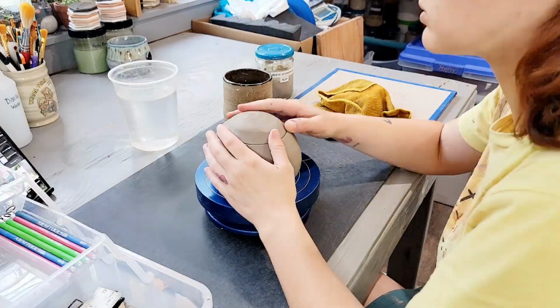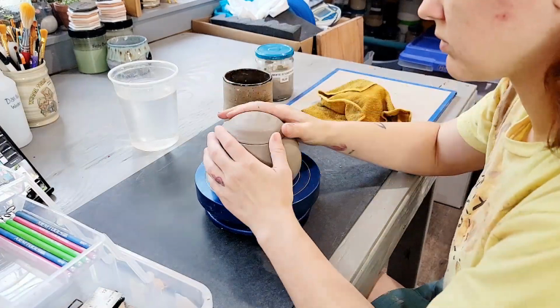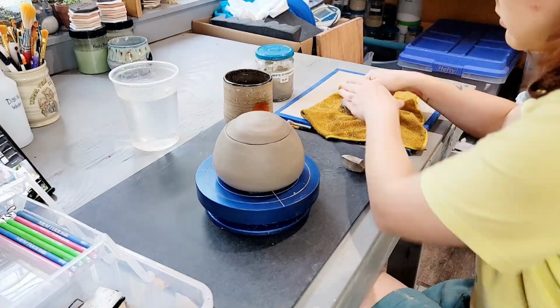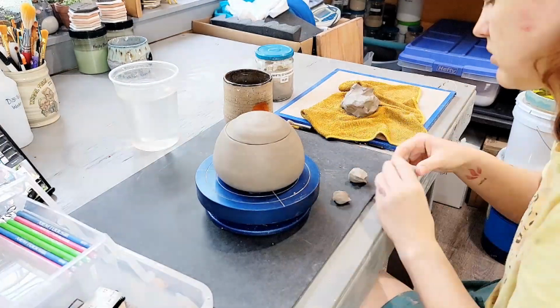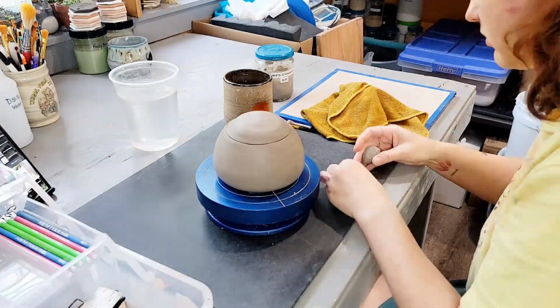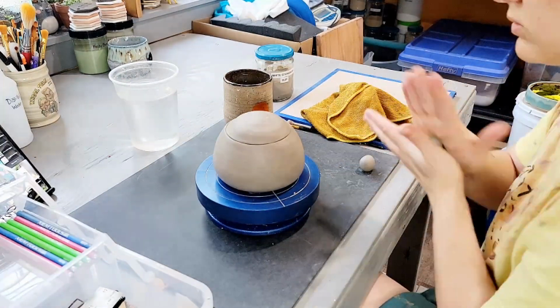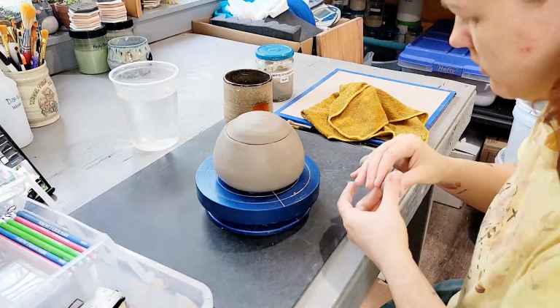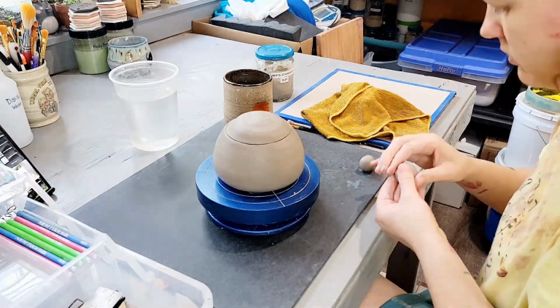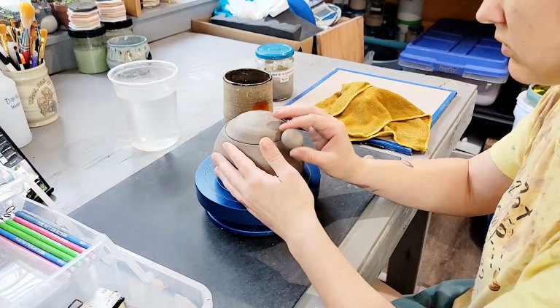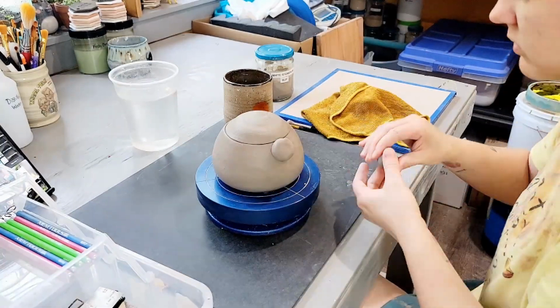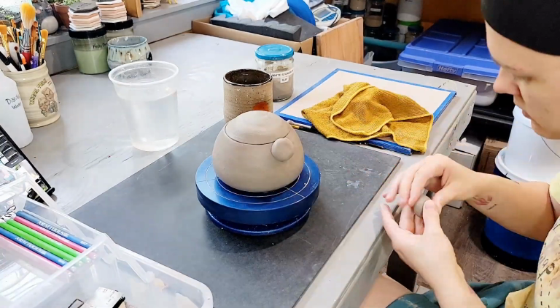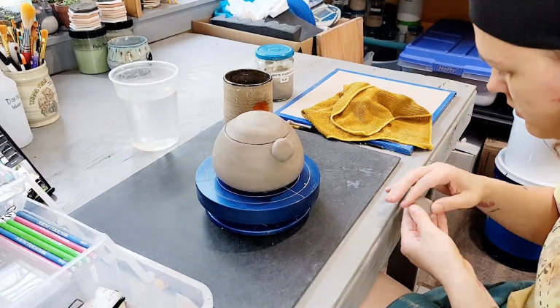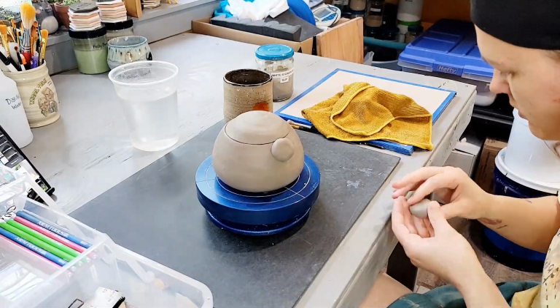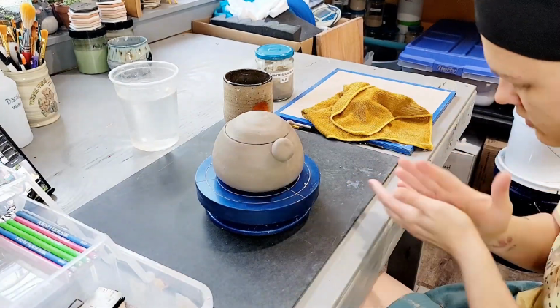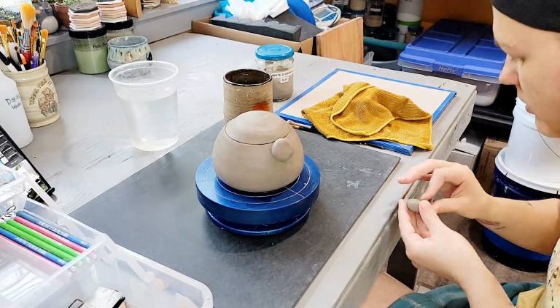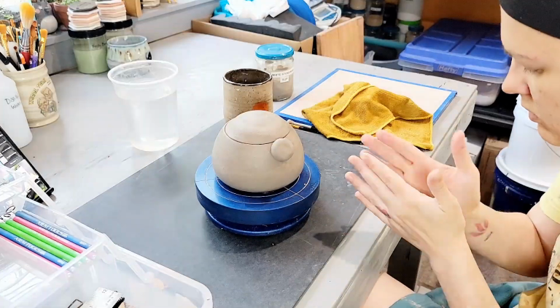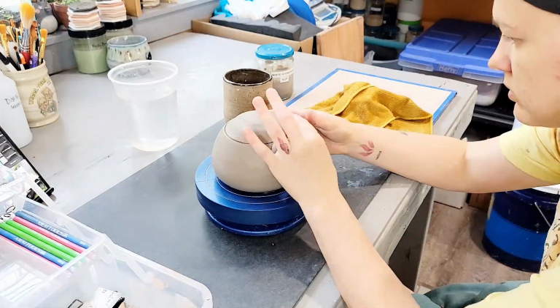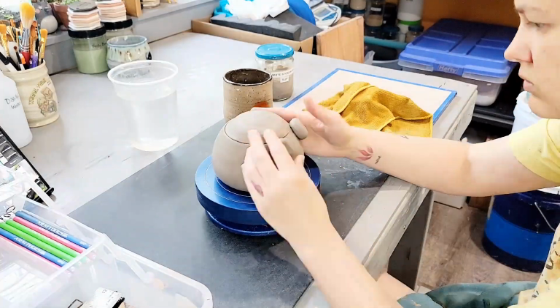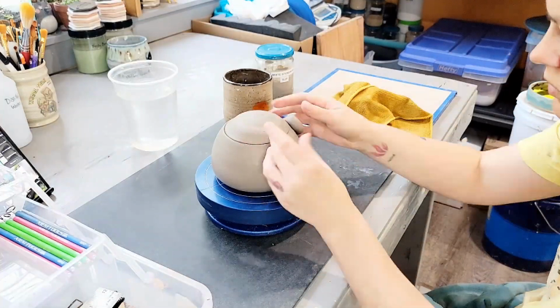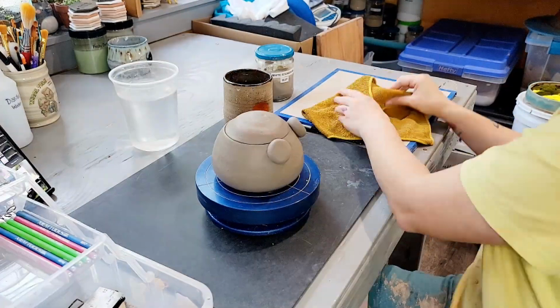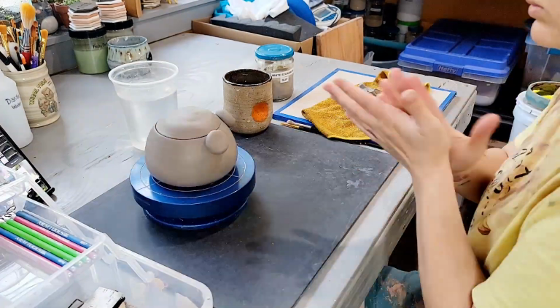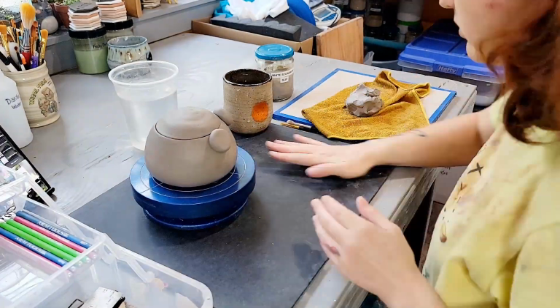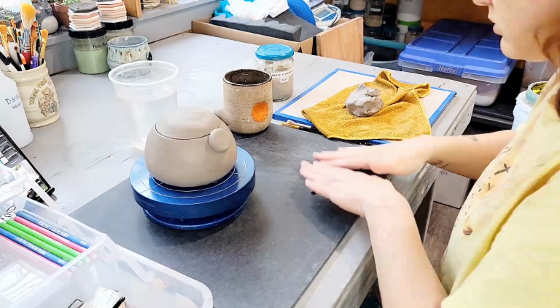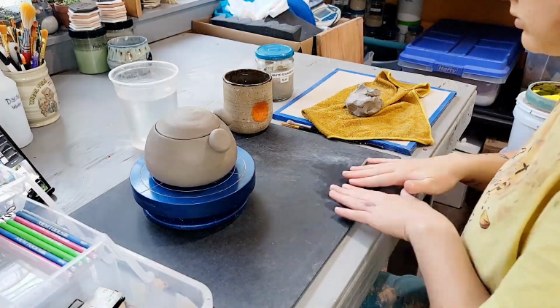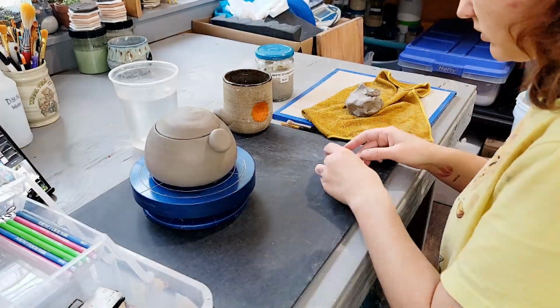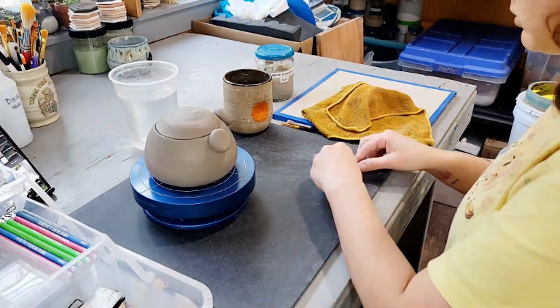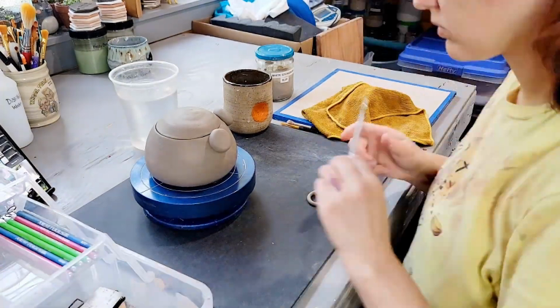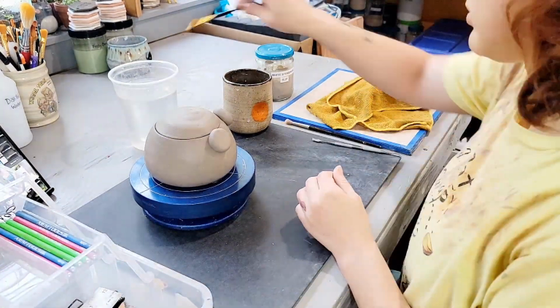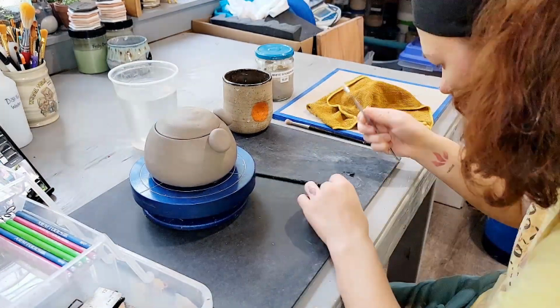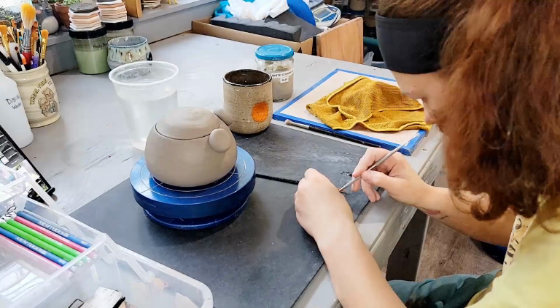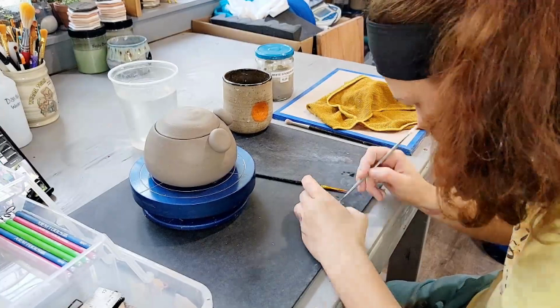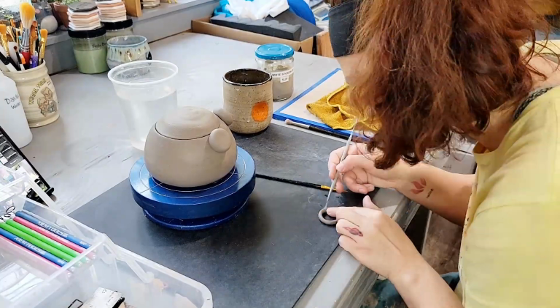Hey there and welcome back to my channel, Blue Nose Trading. My name is Tori Solis and today I'm going to be sharing a time-lapse sculpture process video of making a Julie Corydora catfish jar.